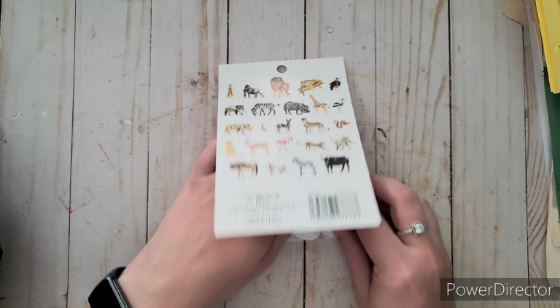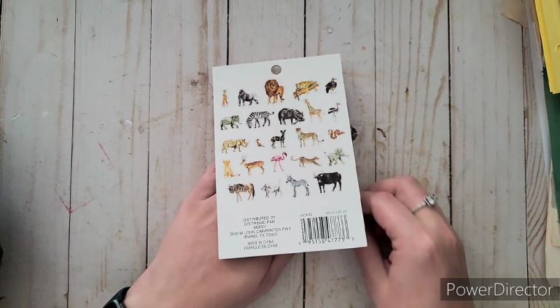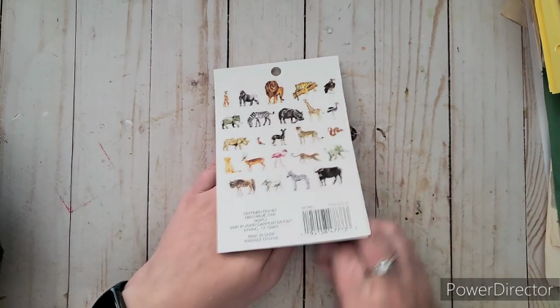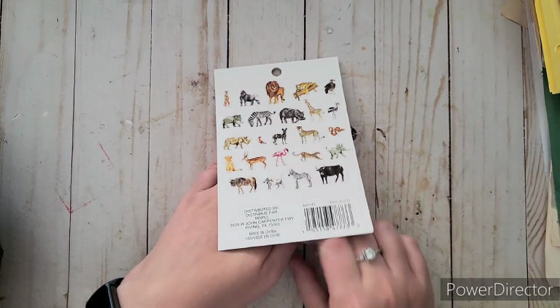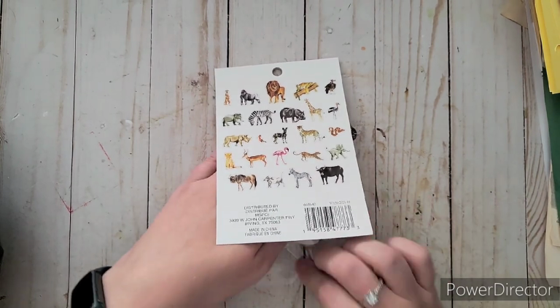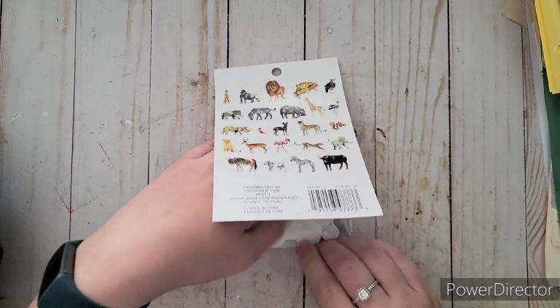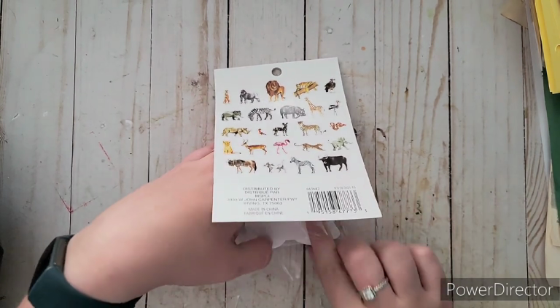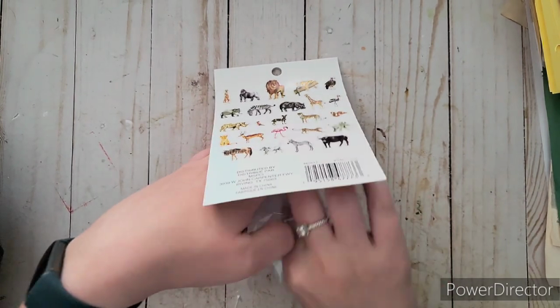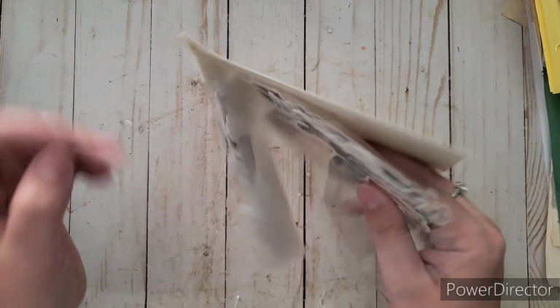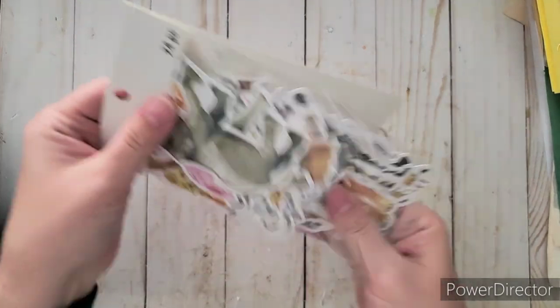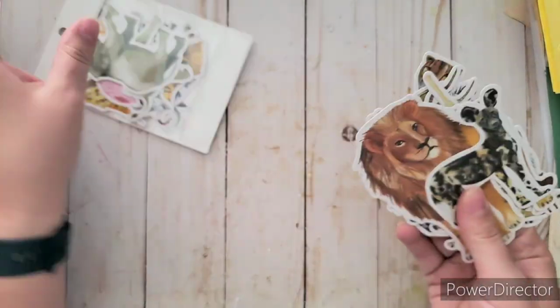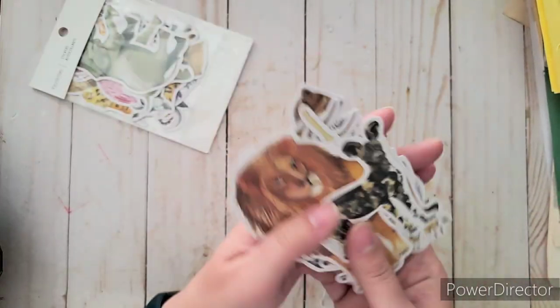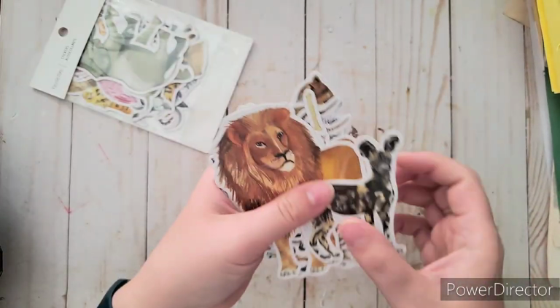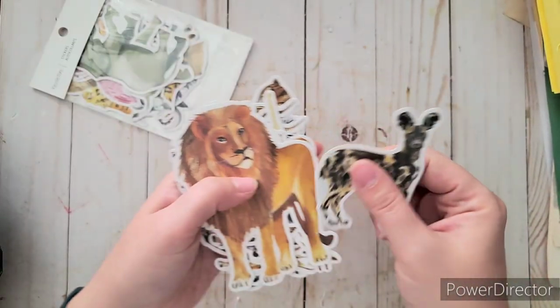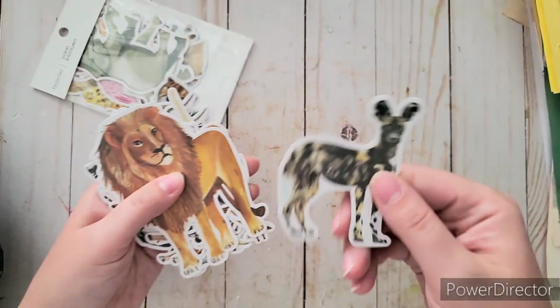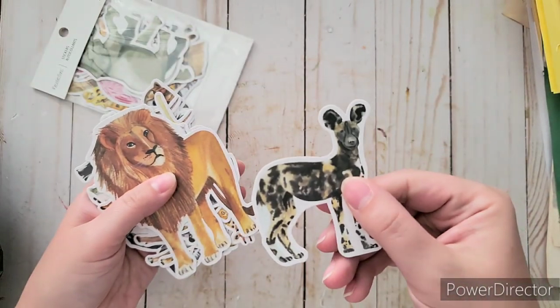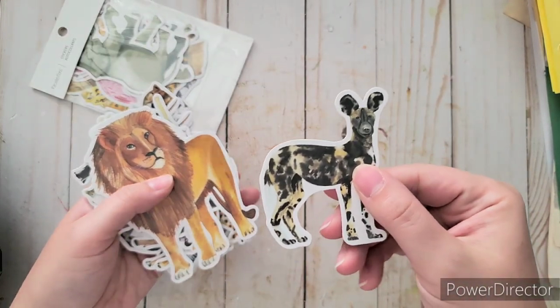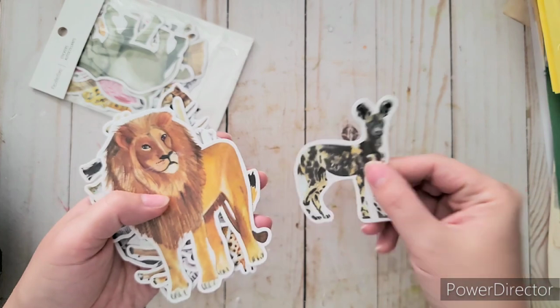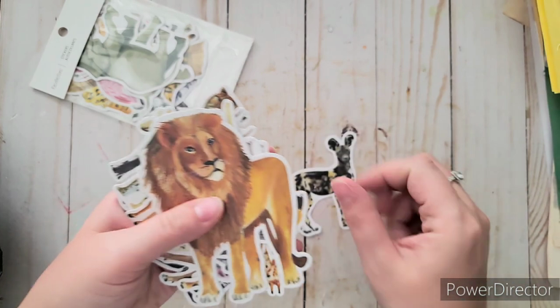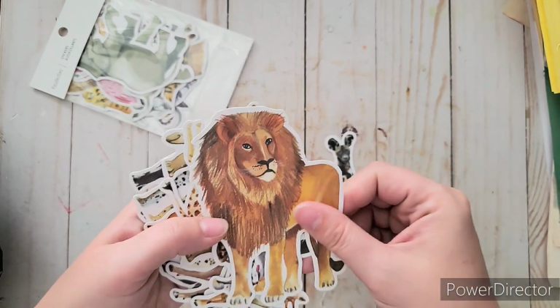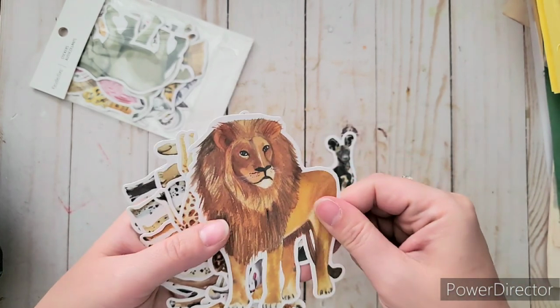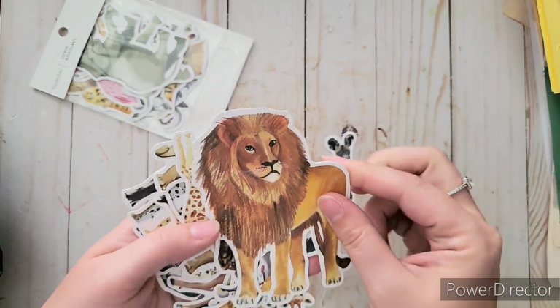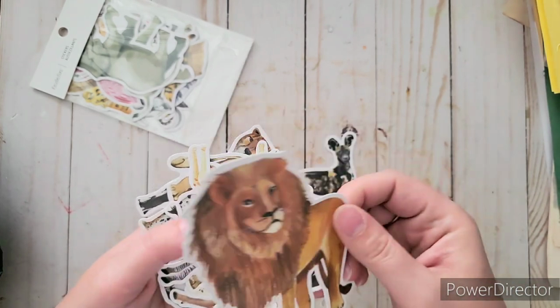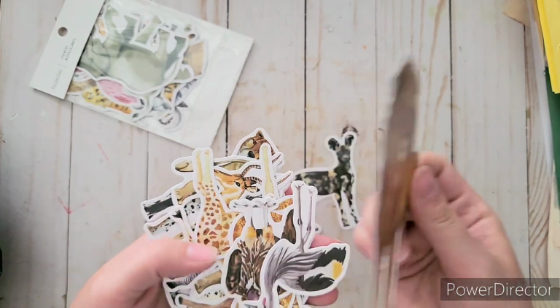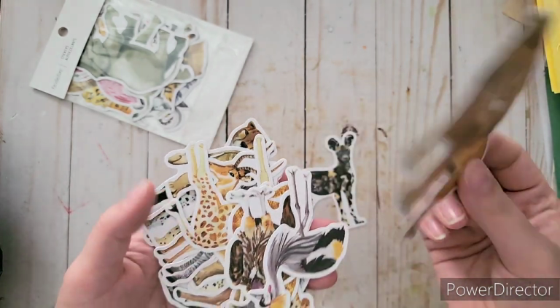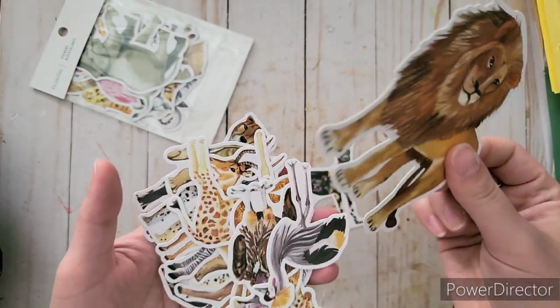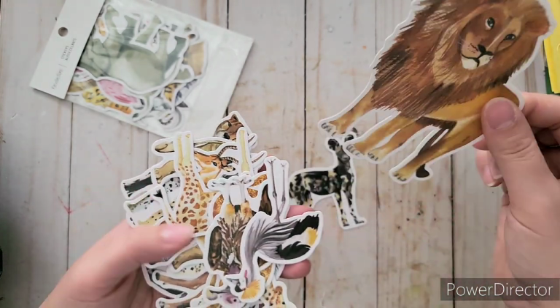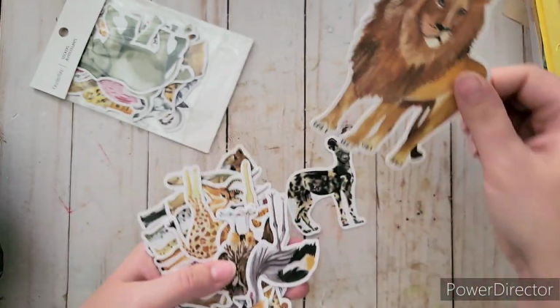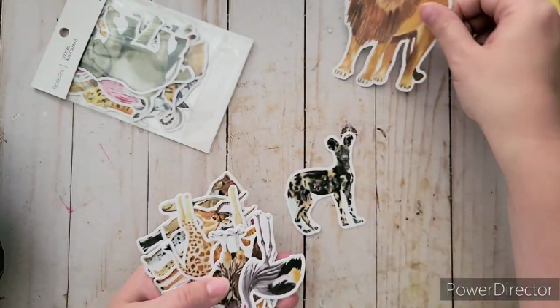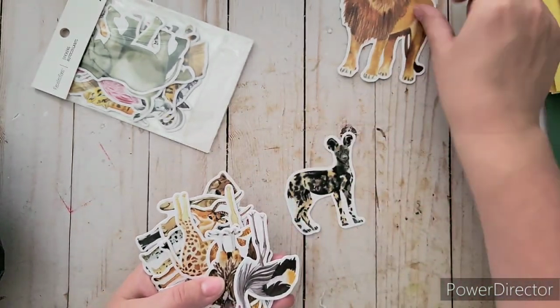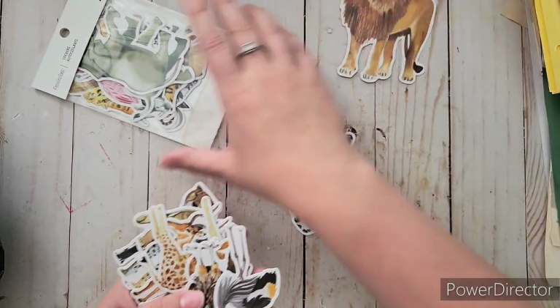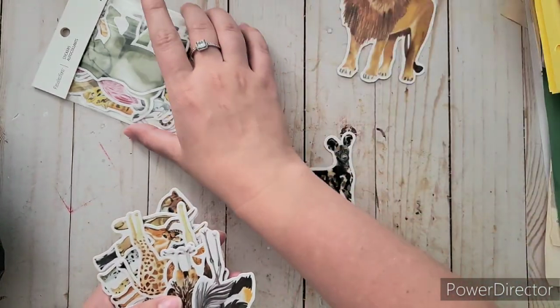There are other animals in here too which I'll use for the cheetah one. There are 24 total, so you only get one of each.